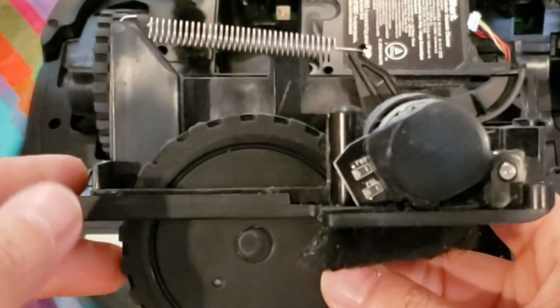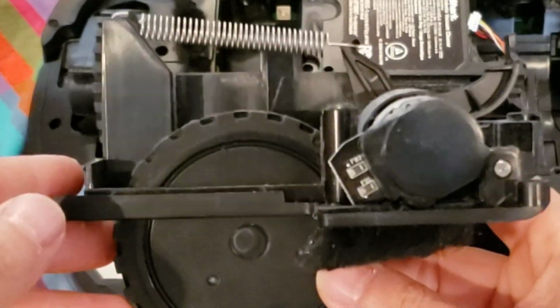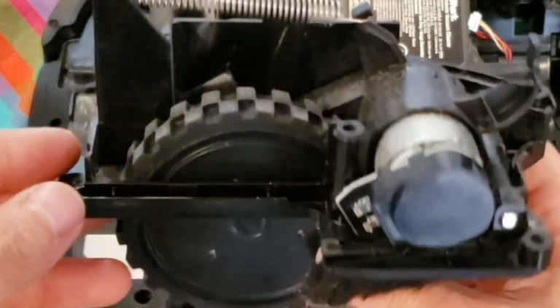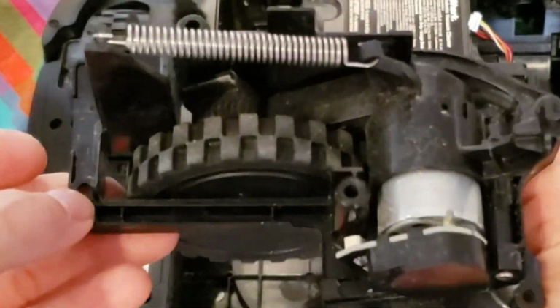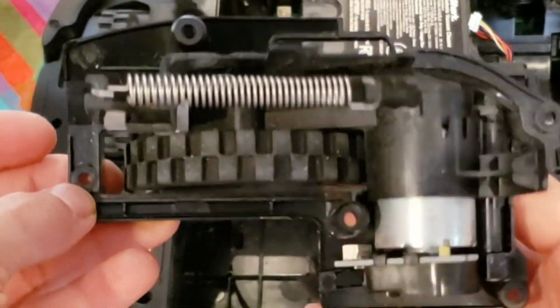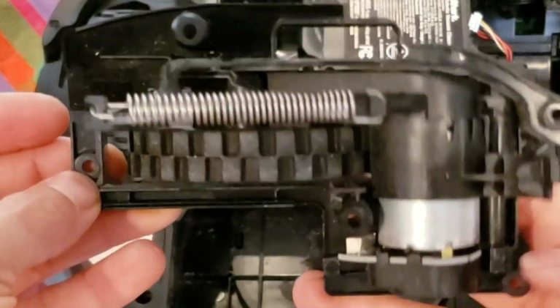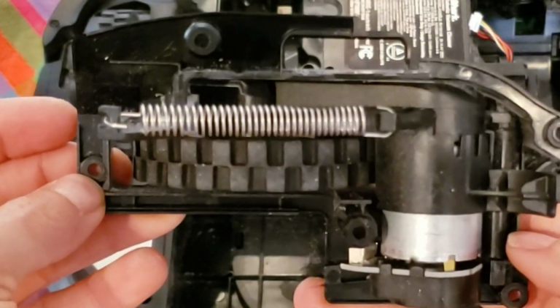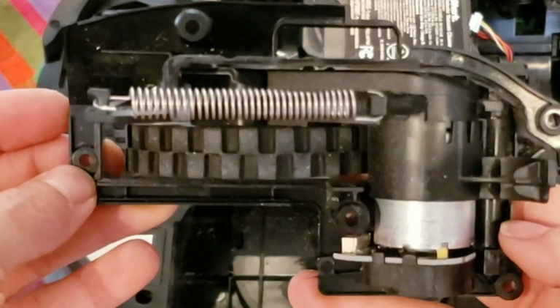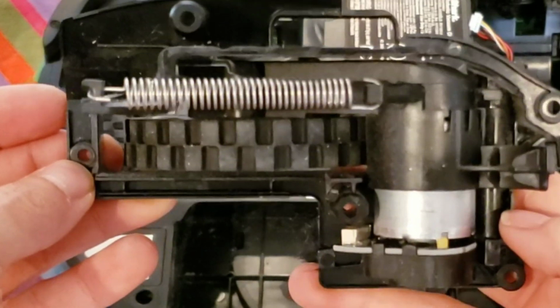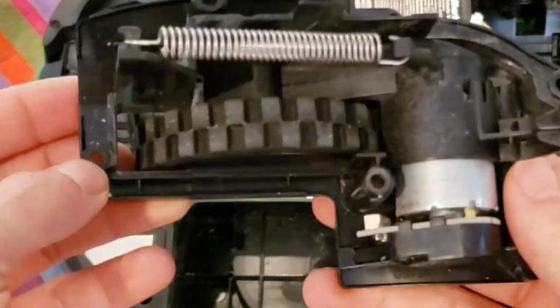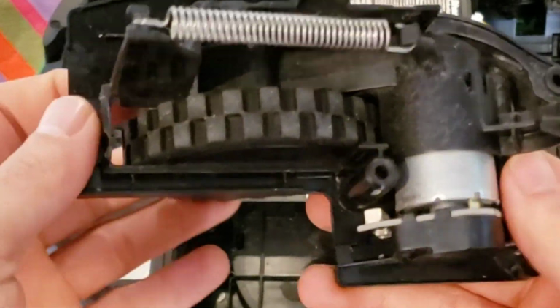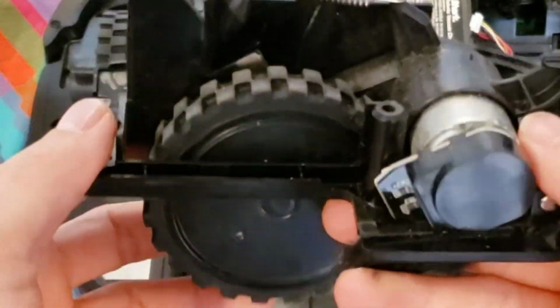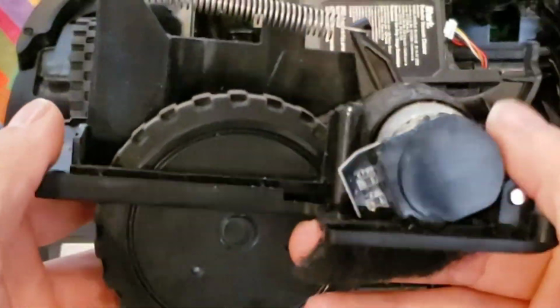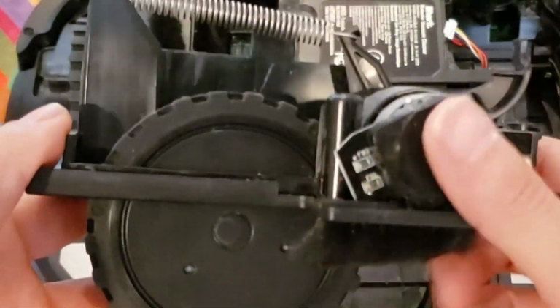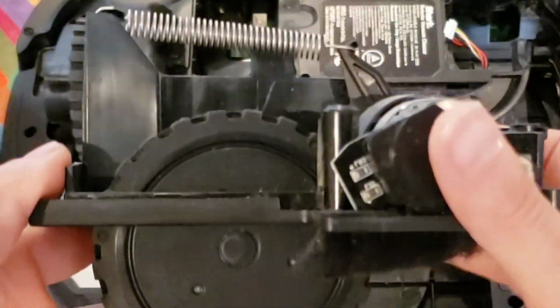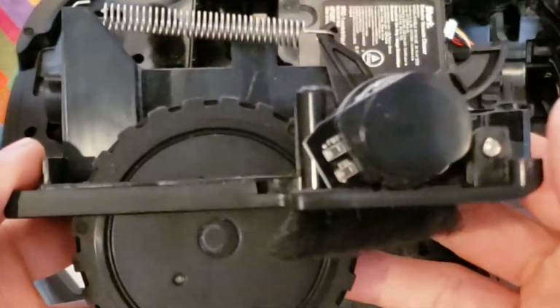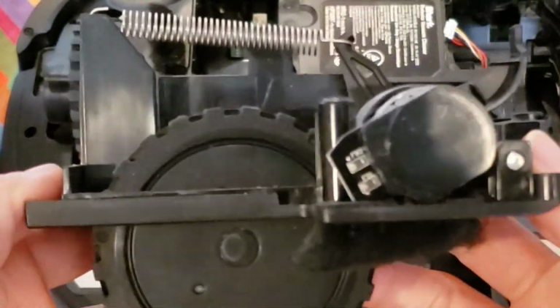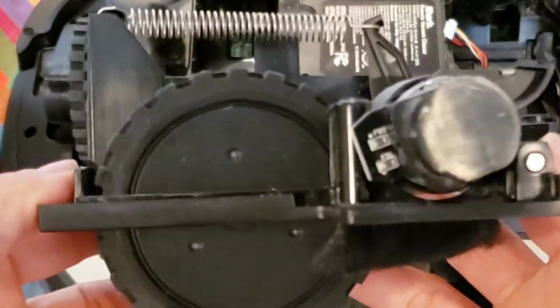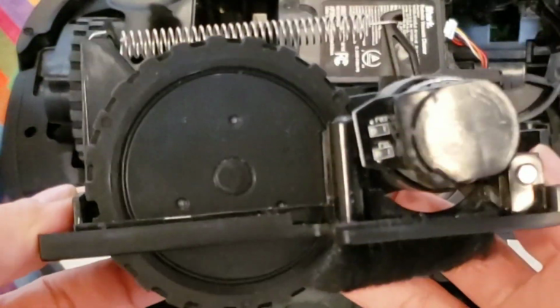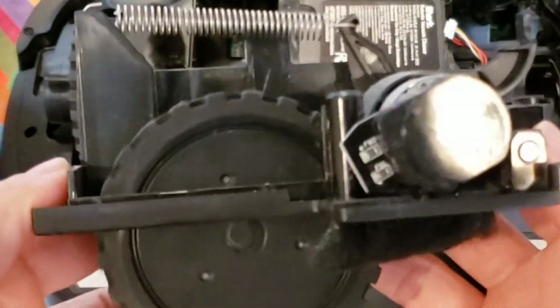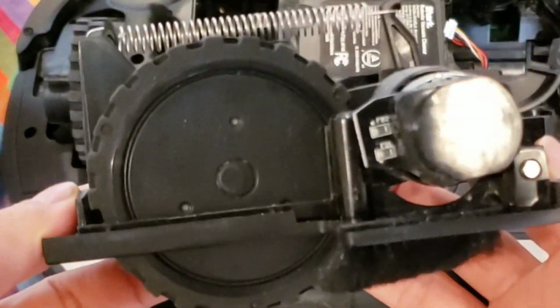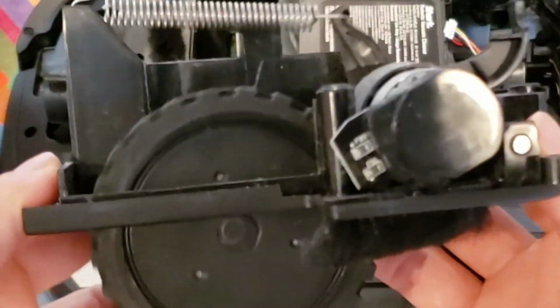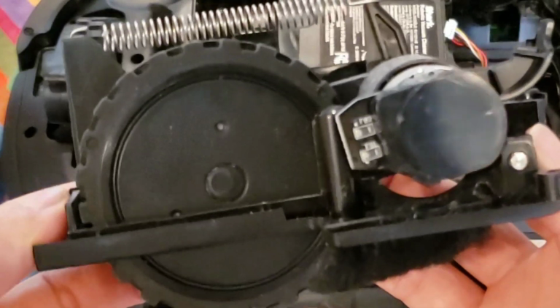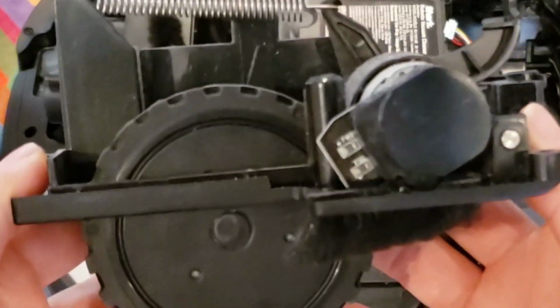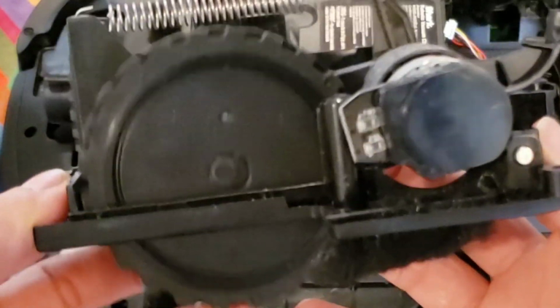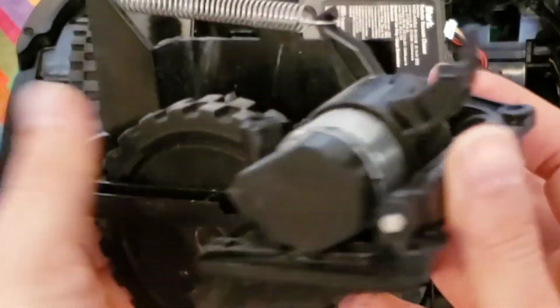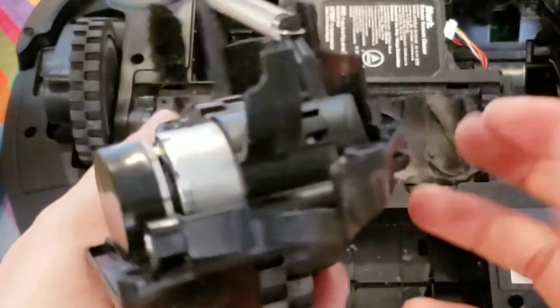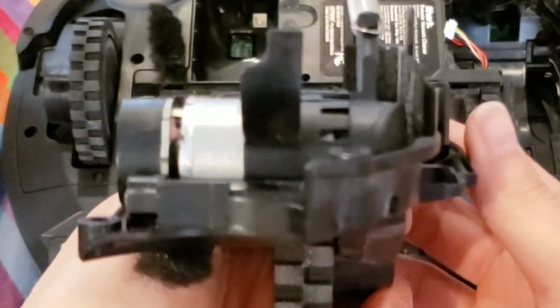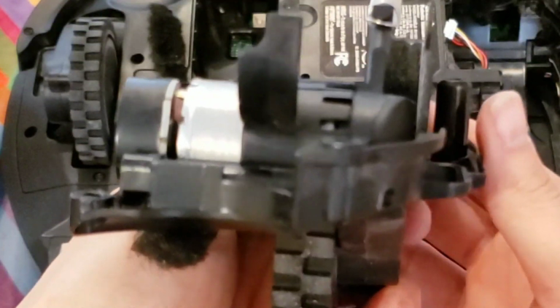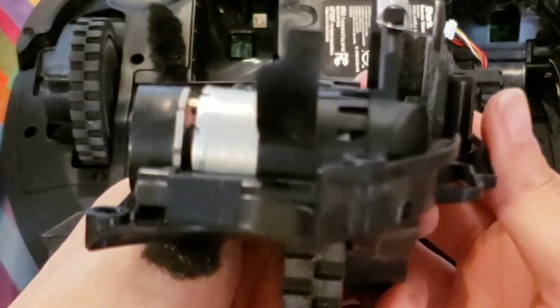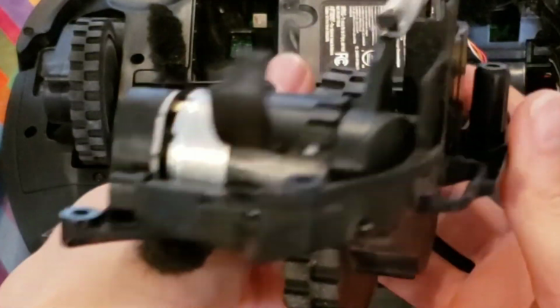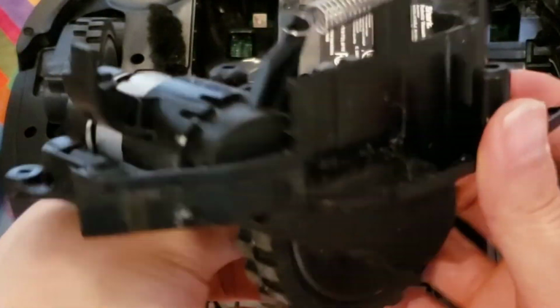Like with most common robot vacuums these days, they have a spring that helps them transition over different types of terrain — carpet, thresholds. And you can see that it's adjustable. Very nice setup.